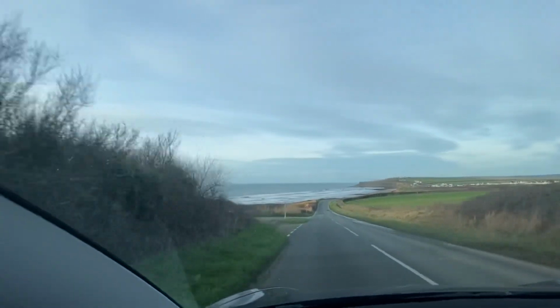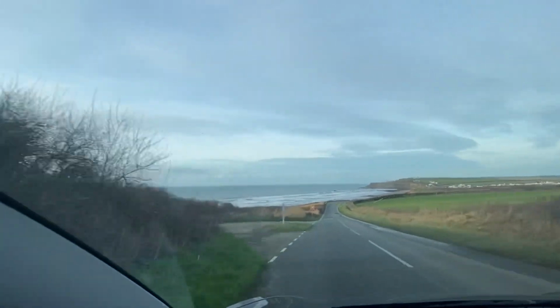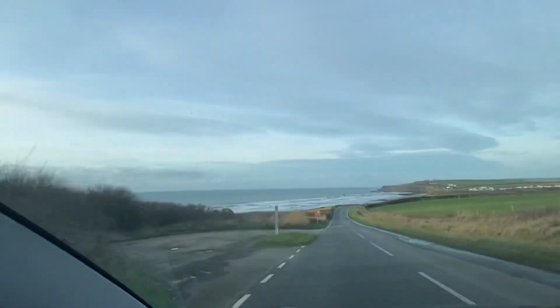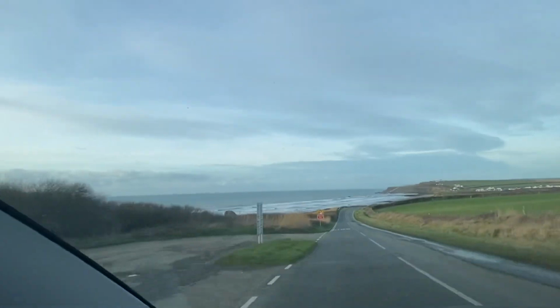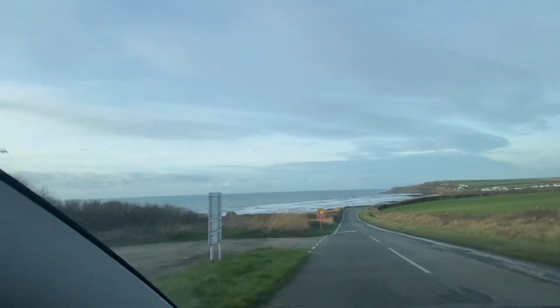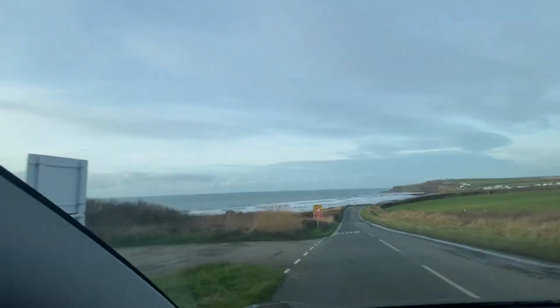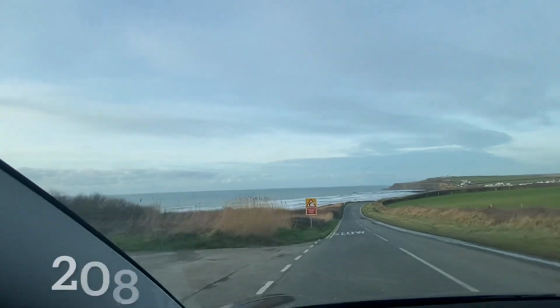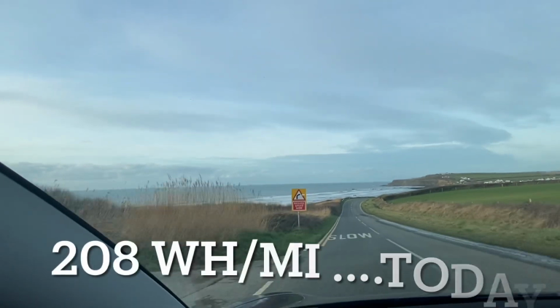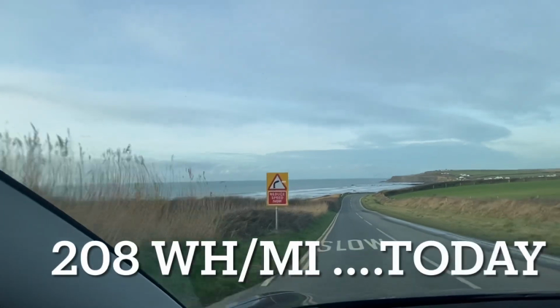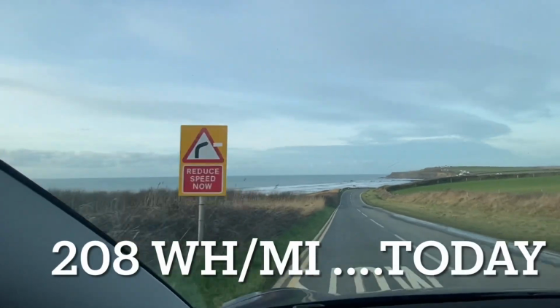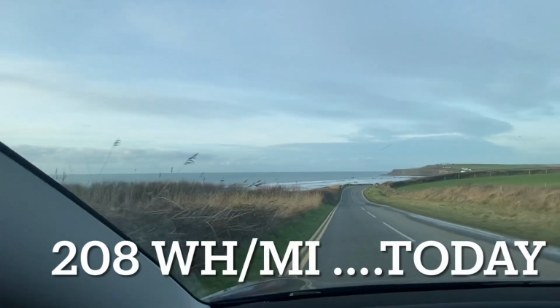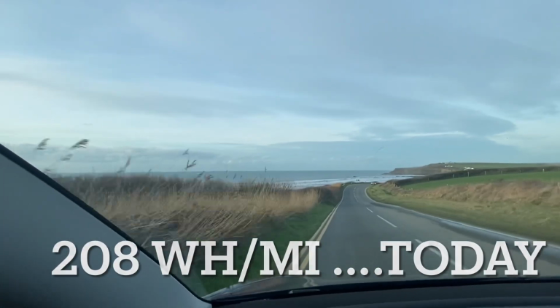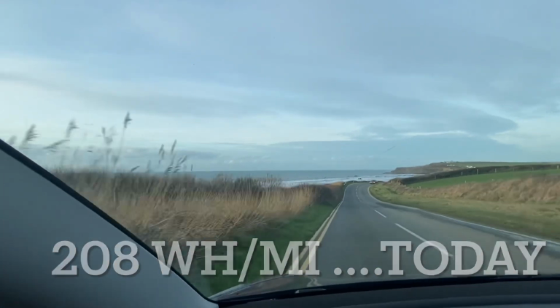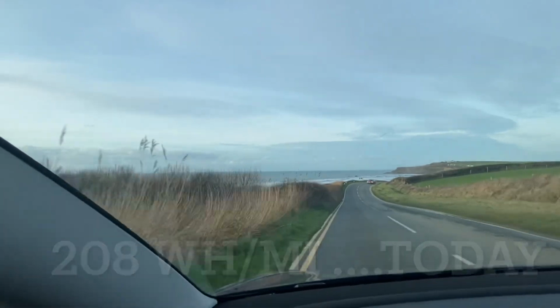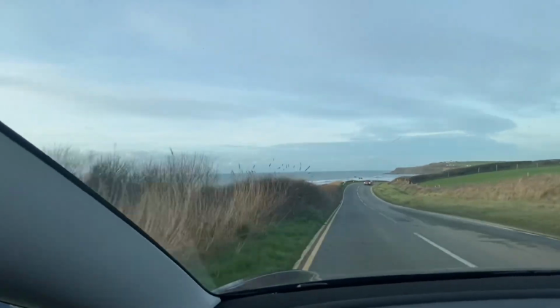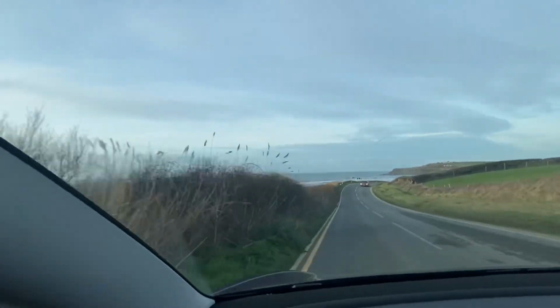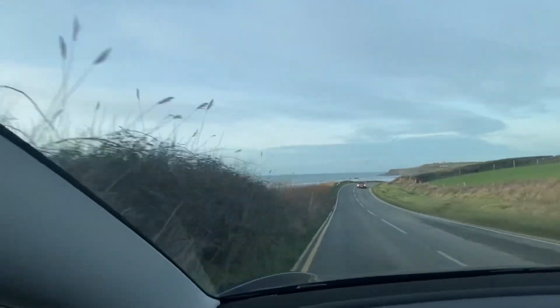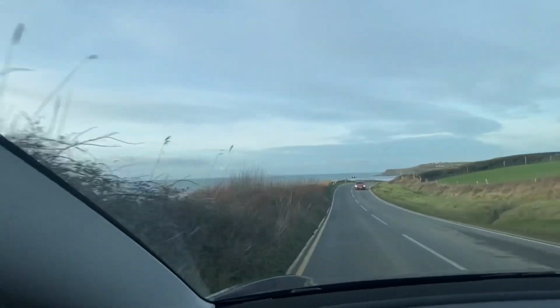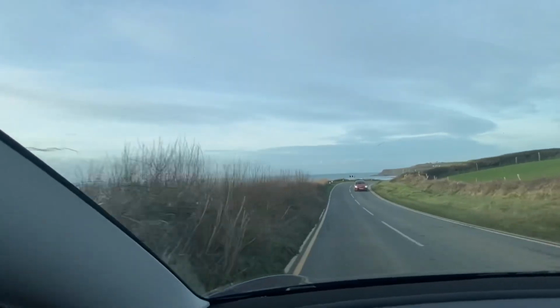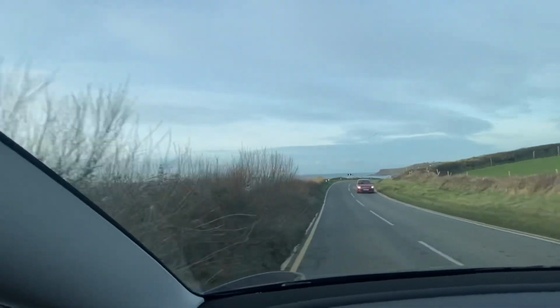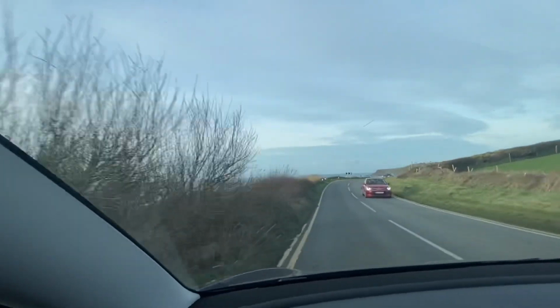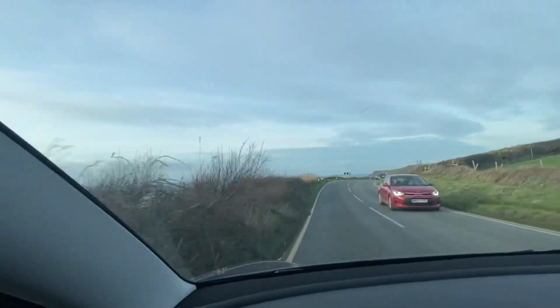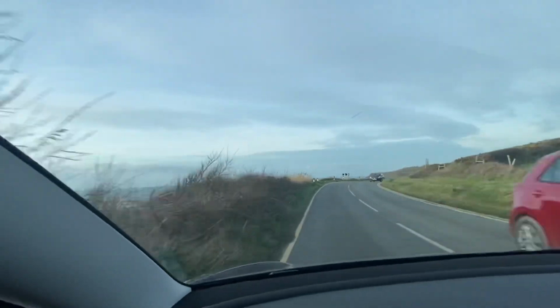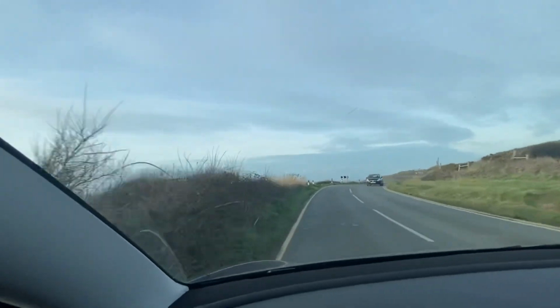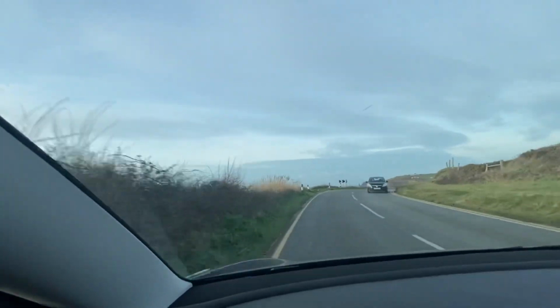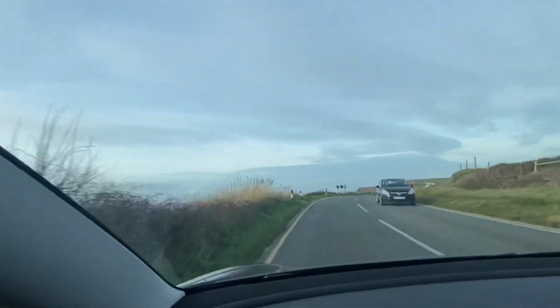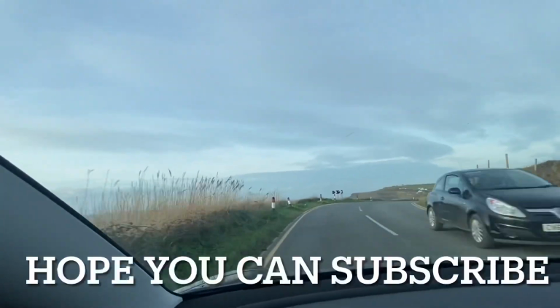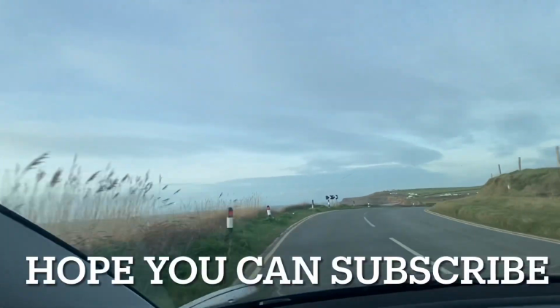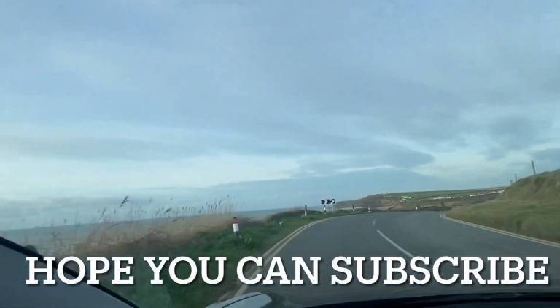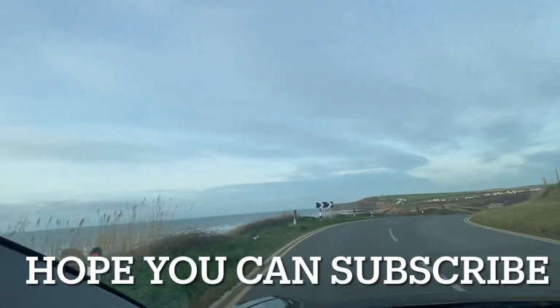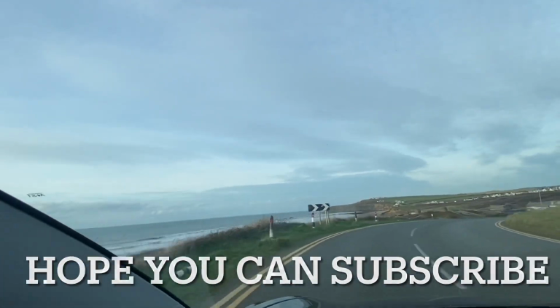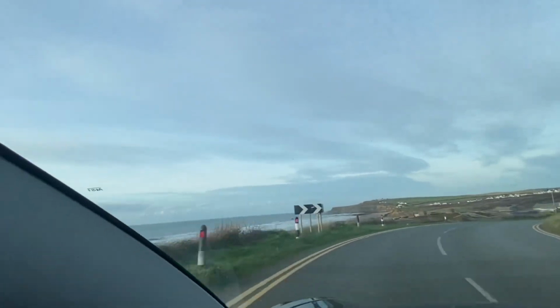Obviously driving on B roads is excellent for the range of a Tesla. Anyway, thank you very much for watching. Hope you can like and subscribe. Hopefully see you next time. Take care.